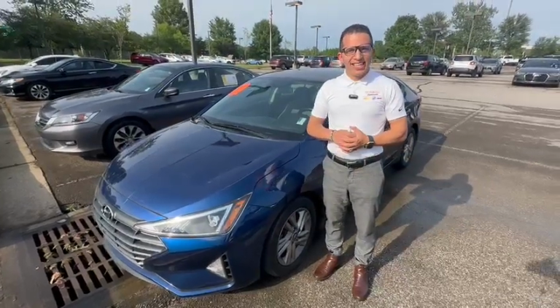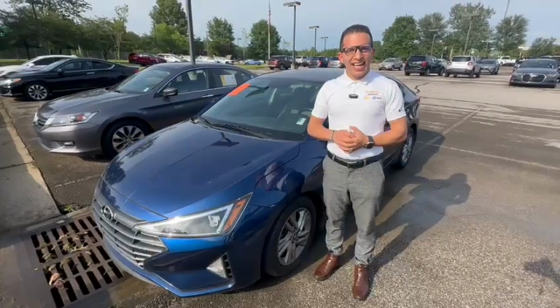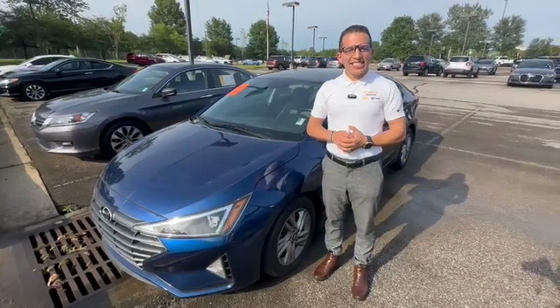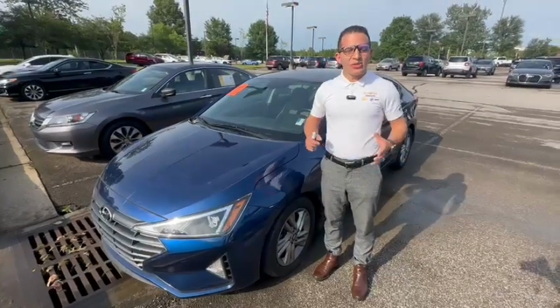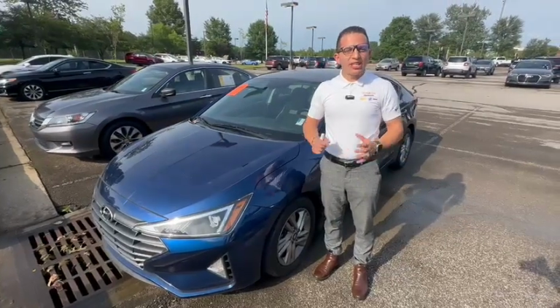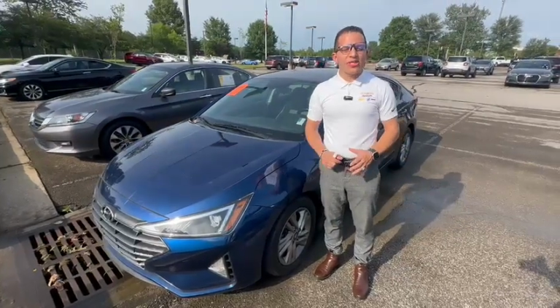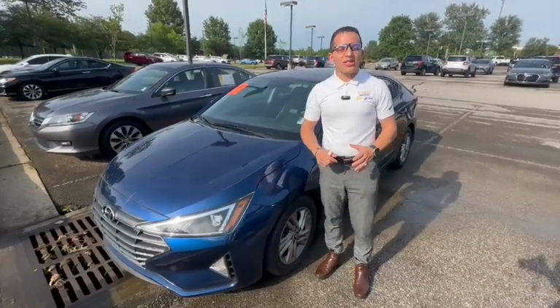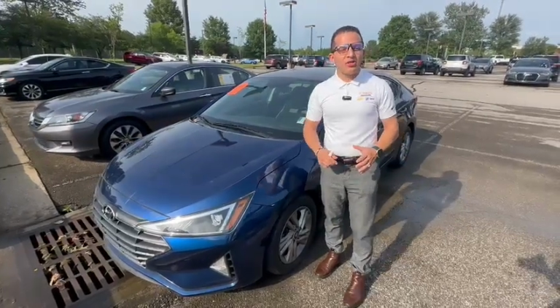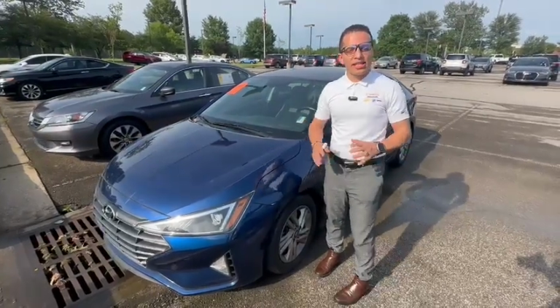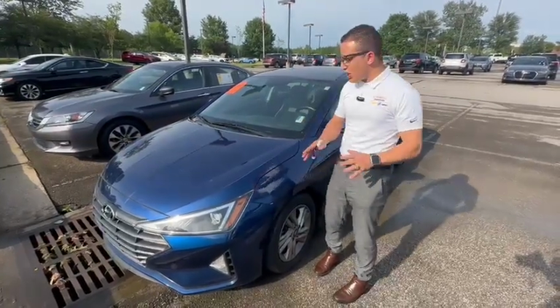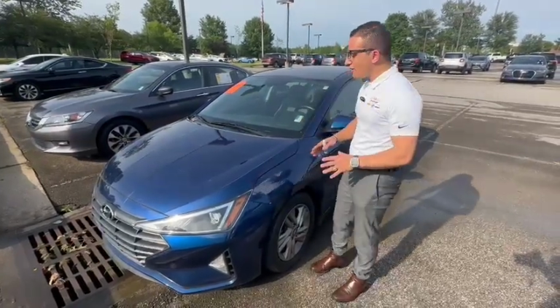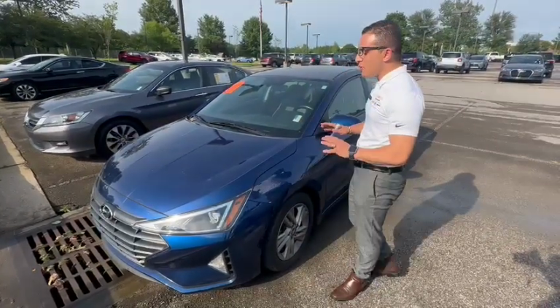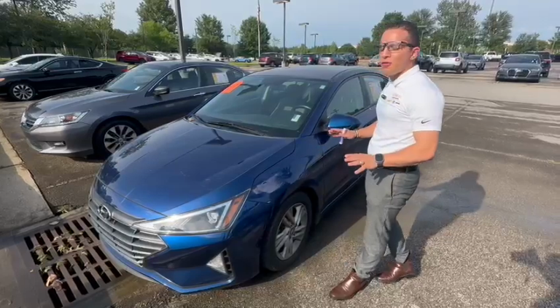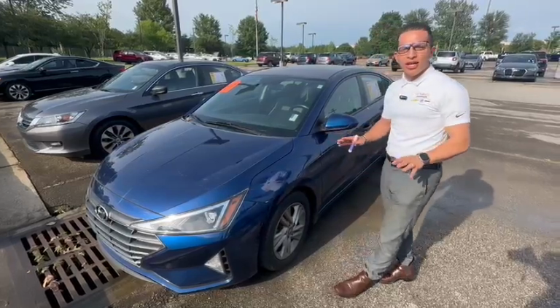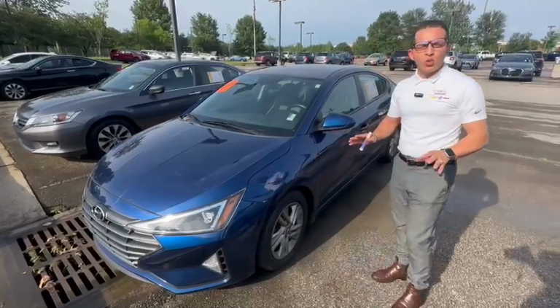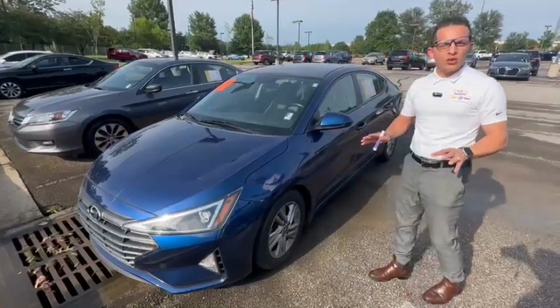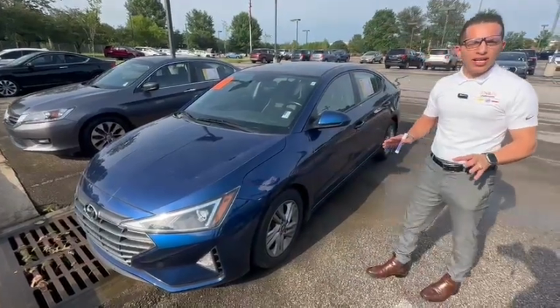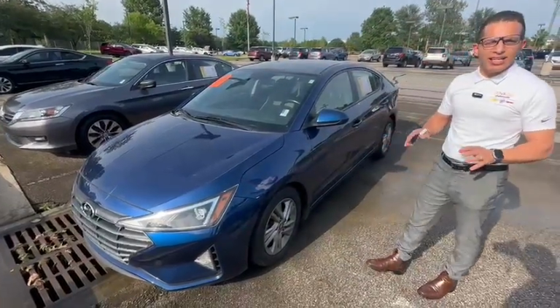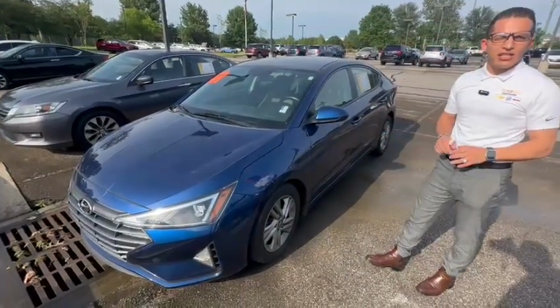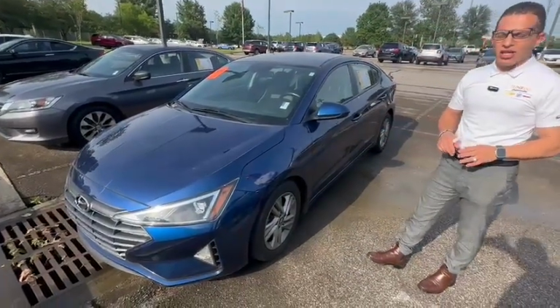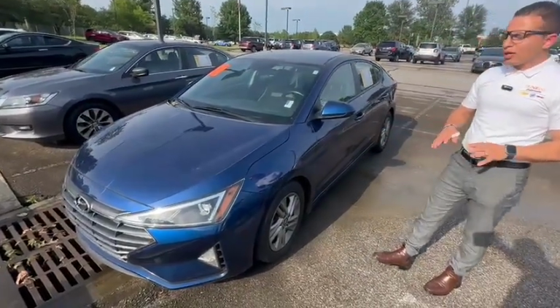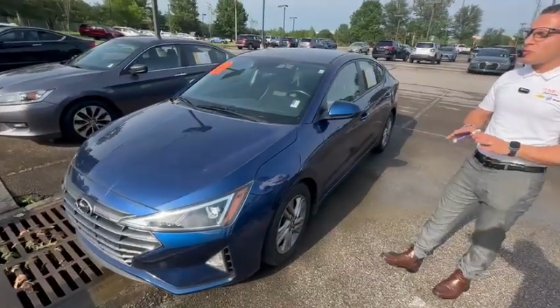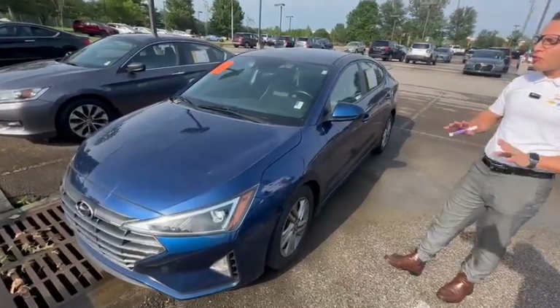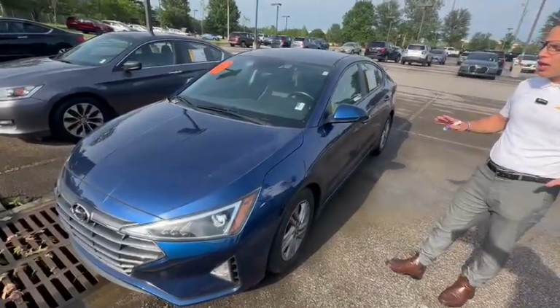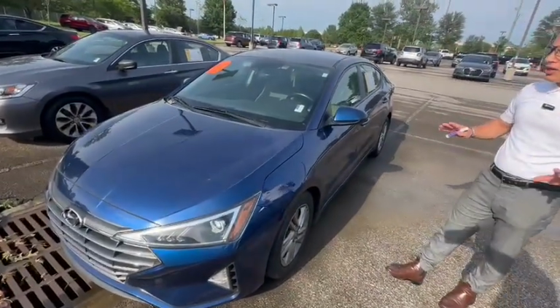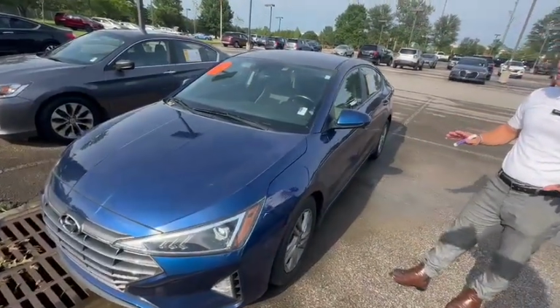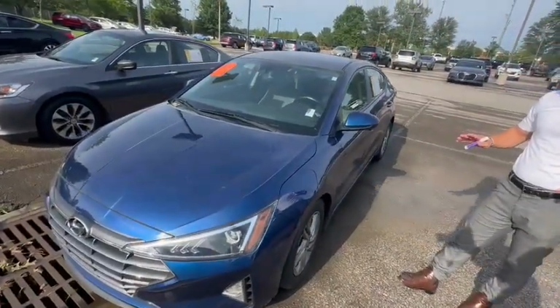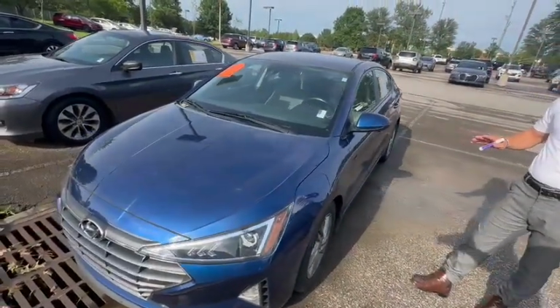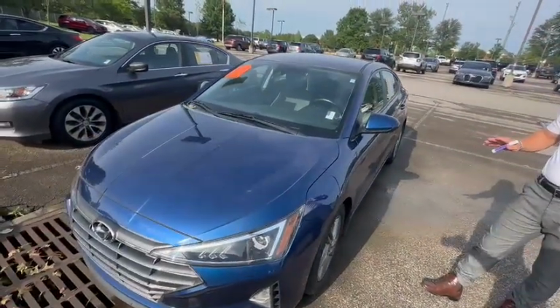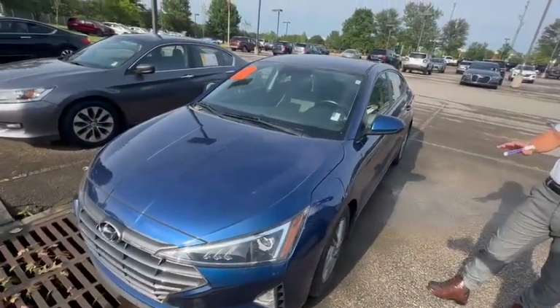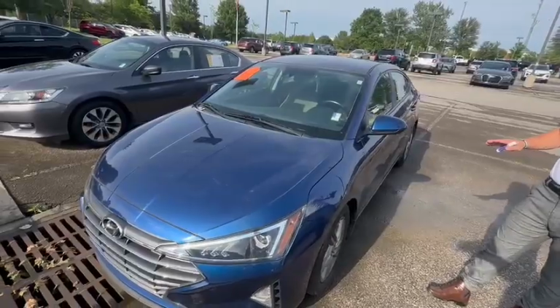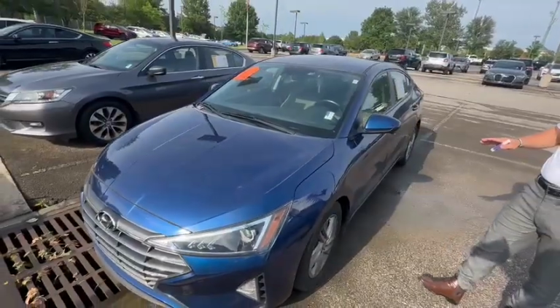Hey guys, this is Riyad from Sunrise Carnival. Check out this beautiful 2020 Hyundai Elantra. Look at this beautiful color, beautiful wheels.